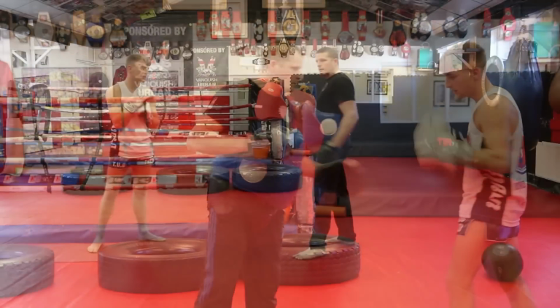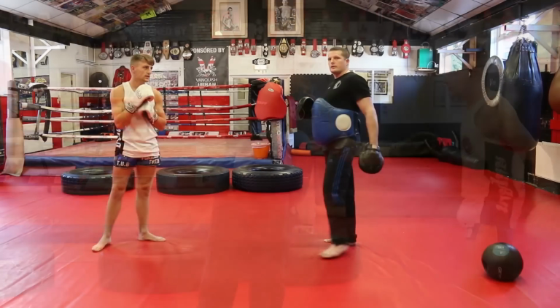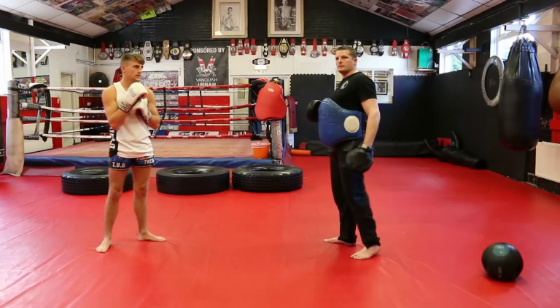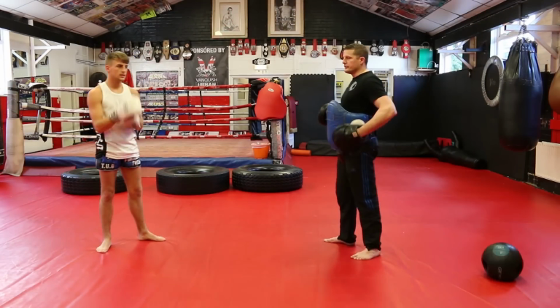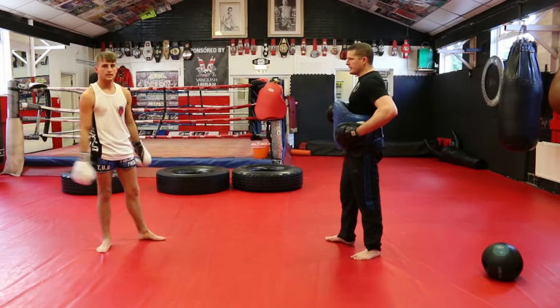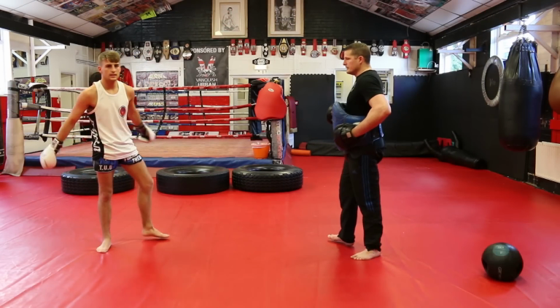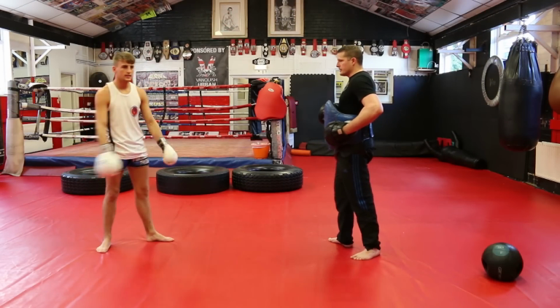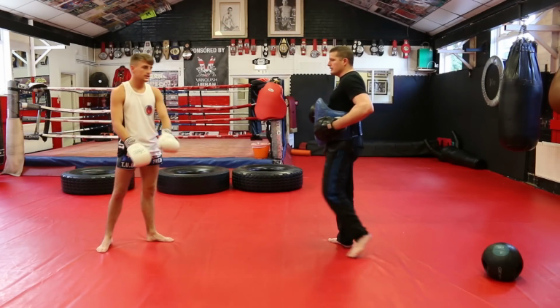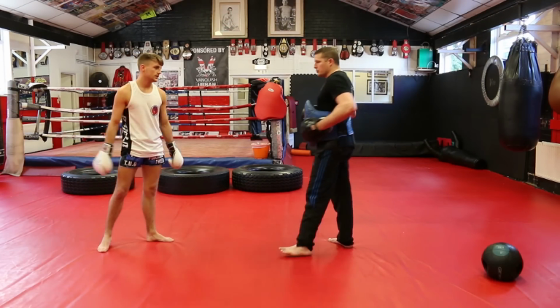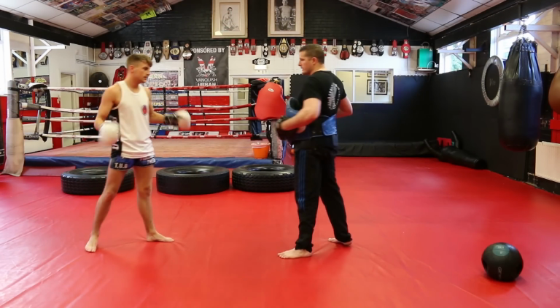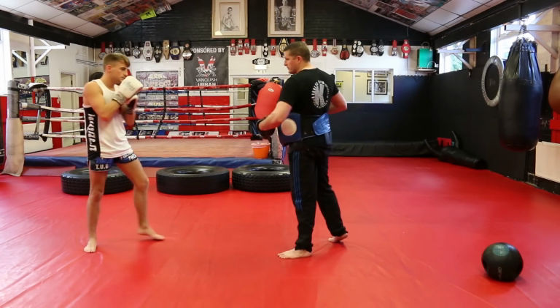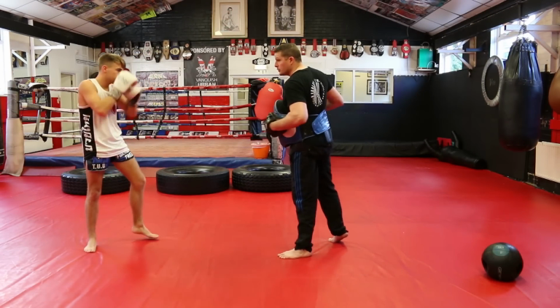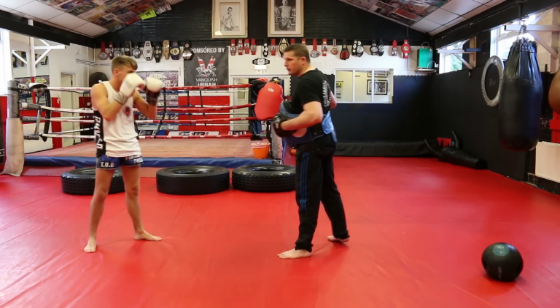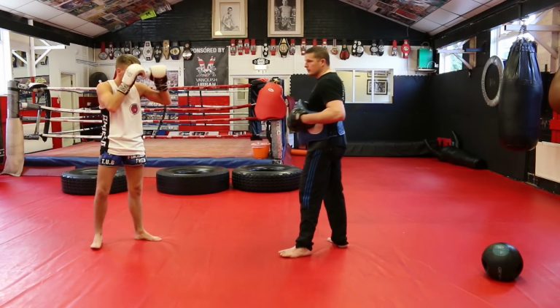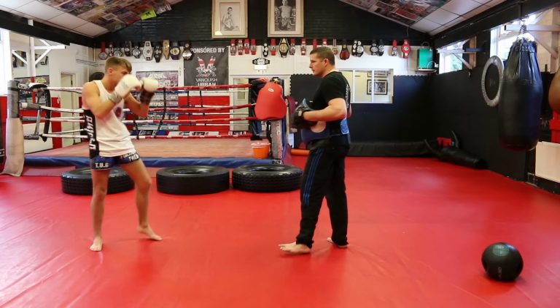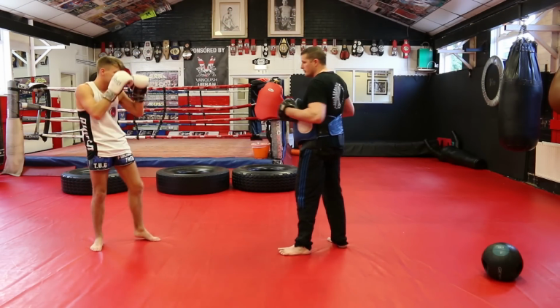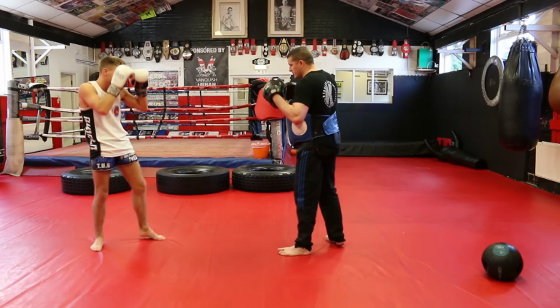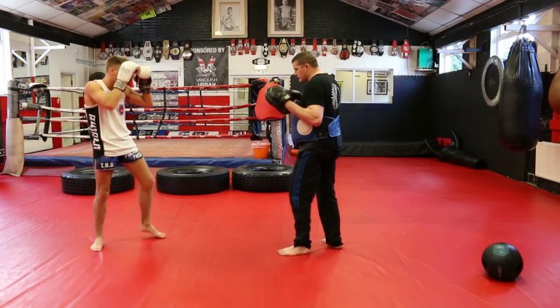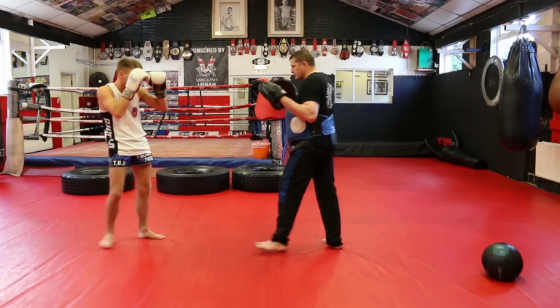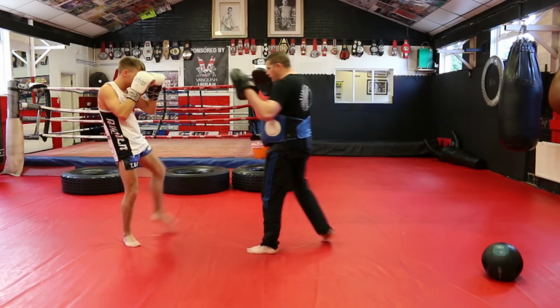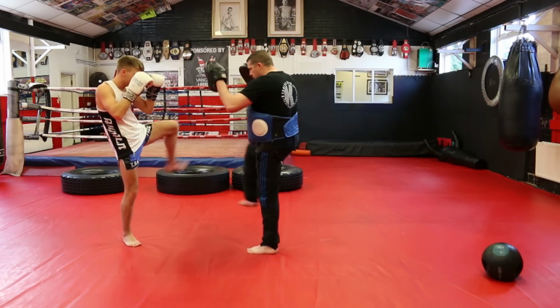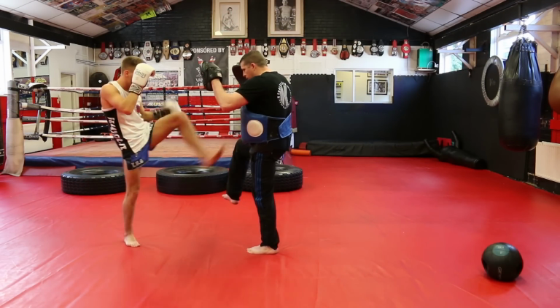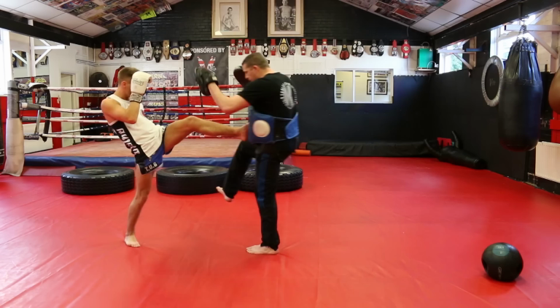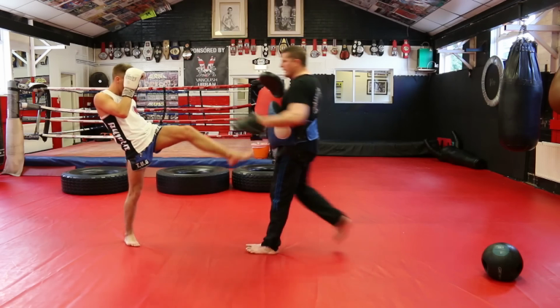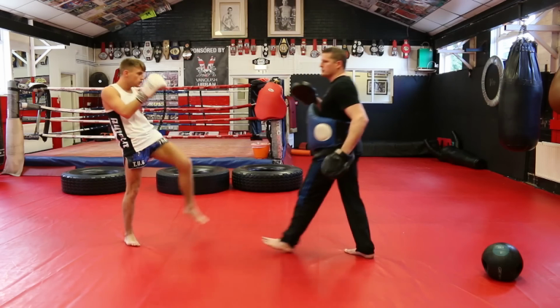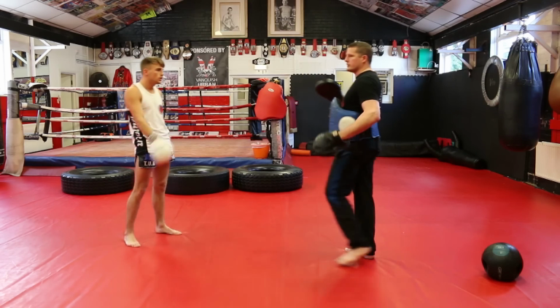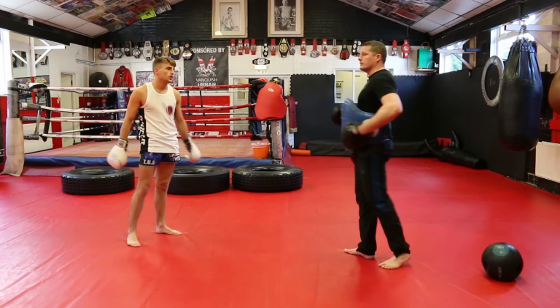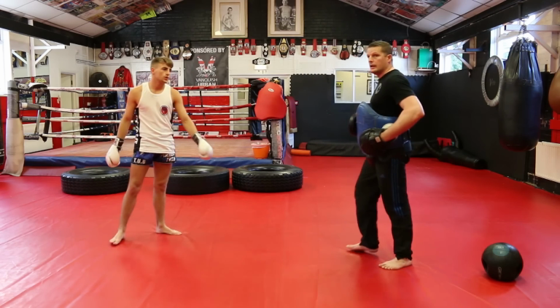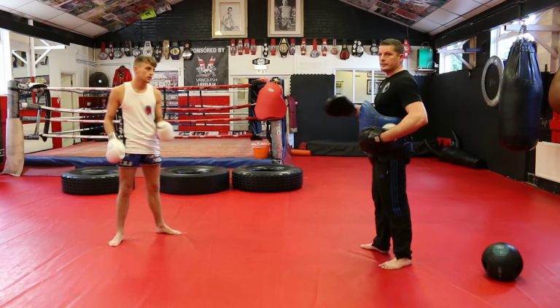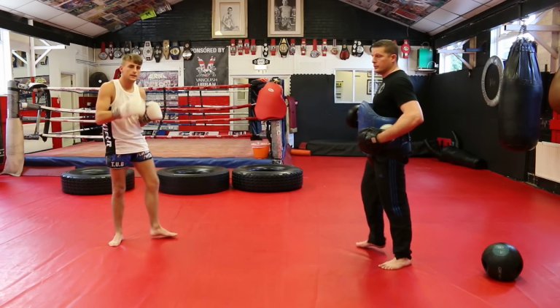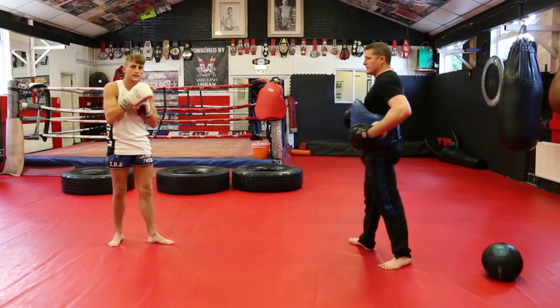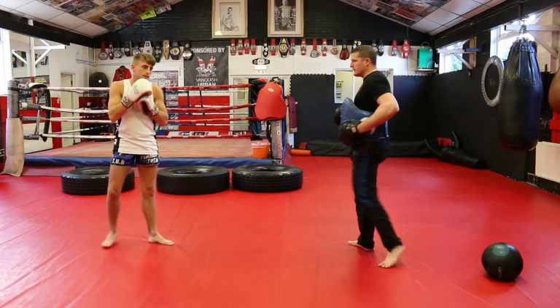Our second move for today is going to be to work against someone who's a good blocker. I step forward, I'm going to block the kick, and it switches to the left push teep kick.